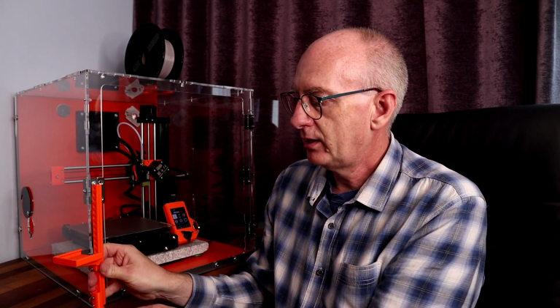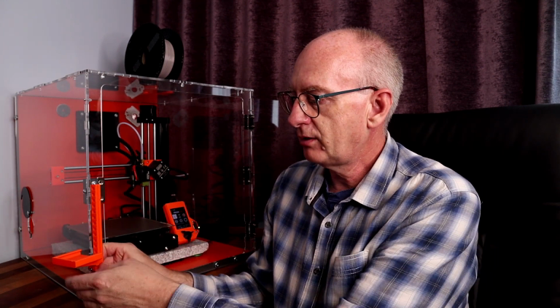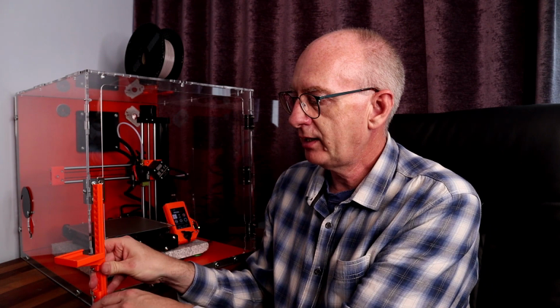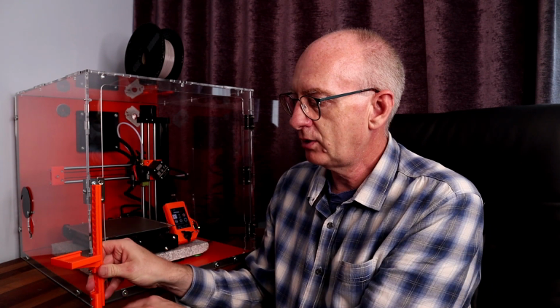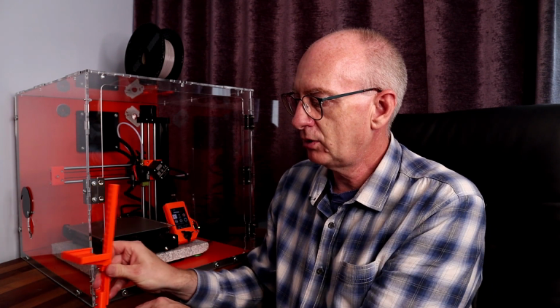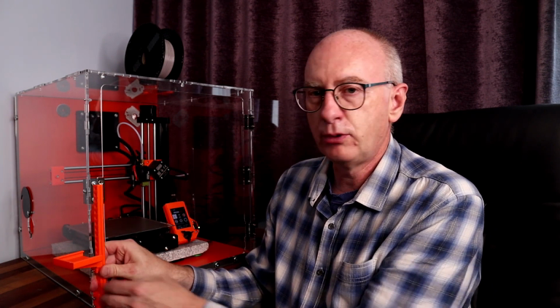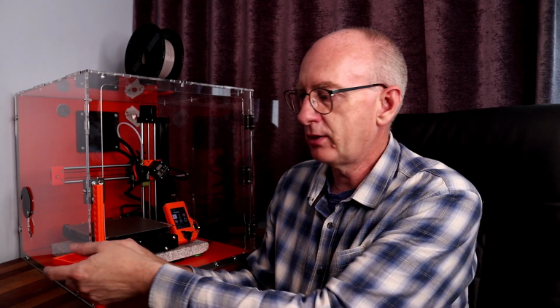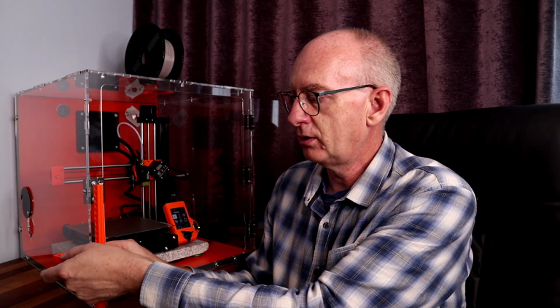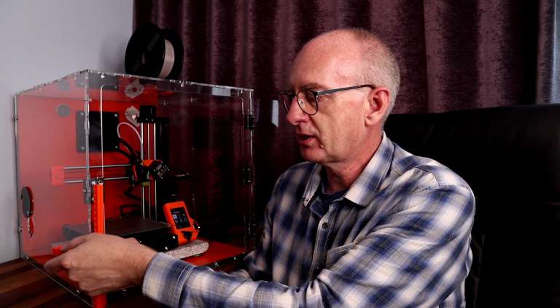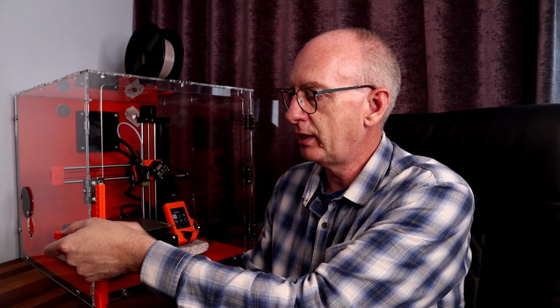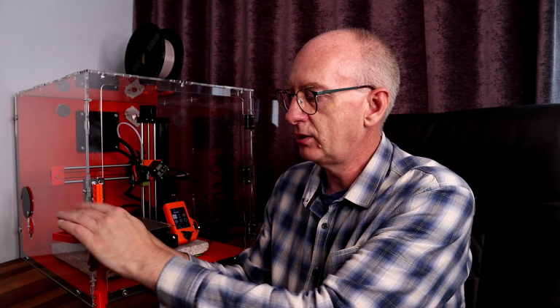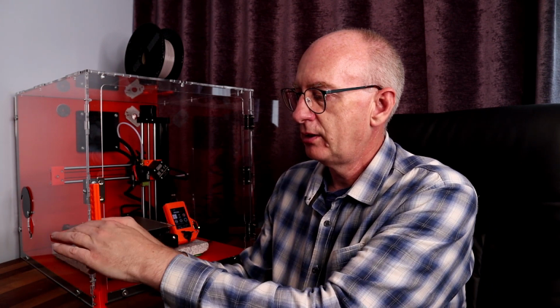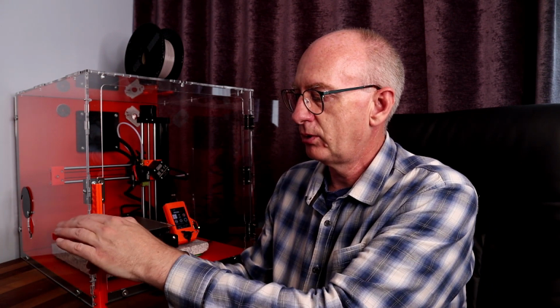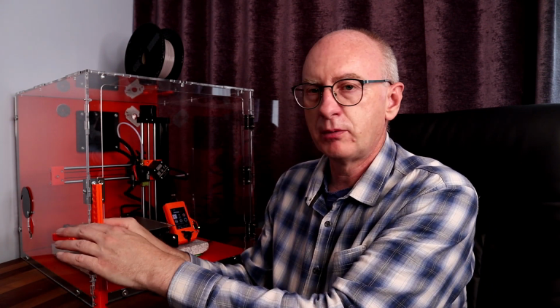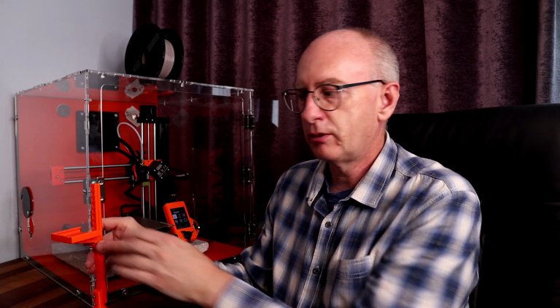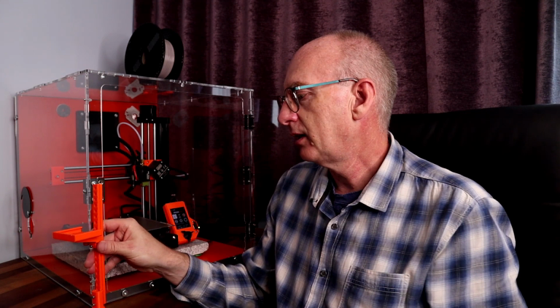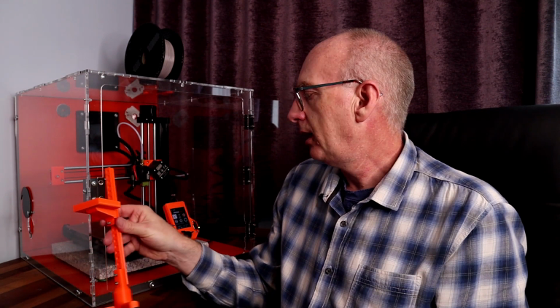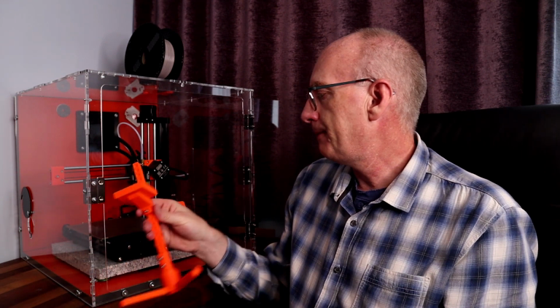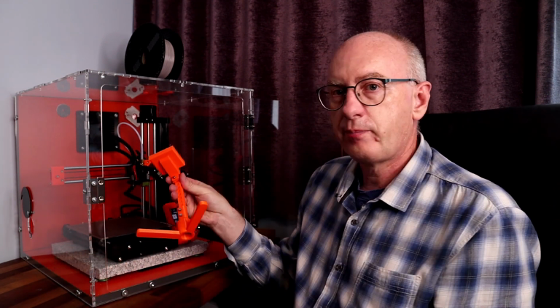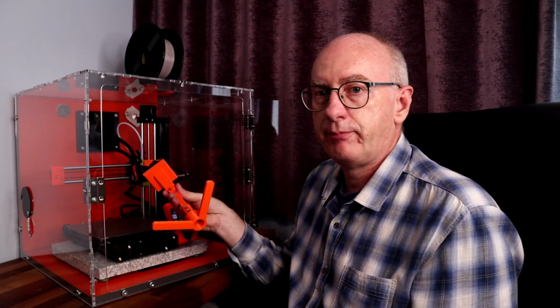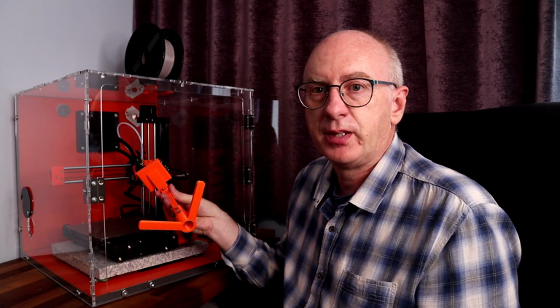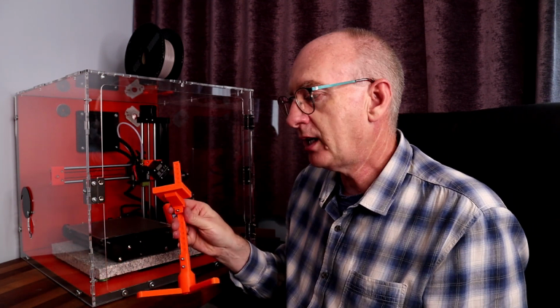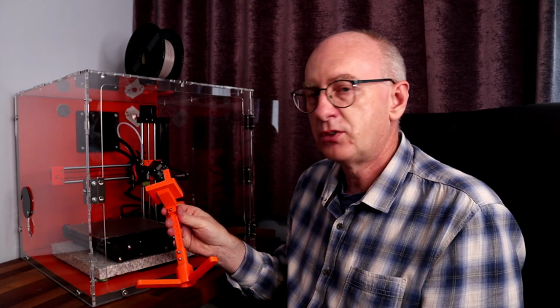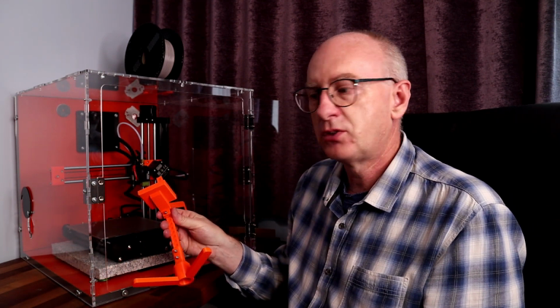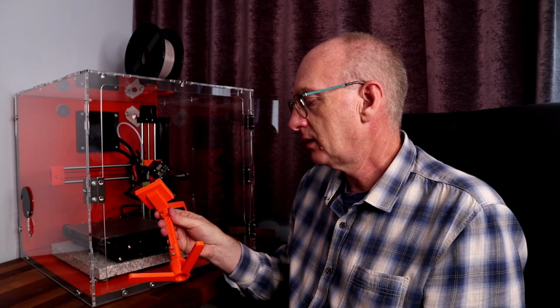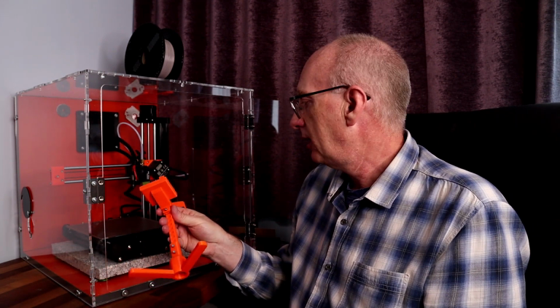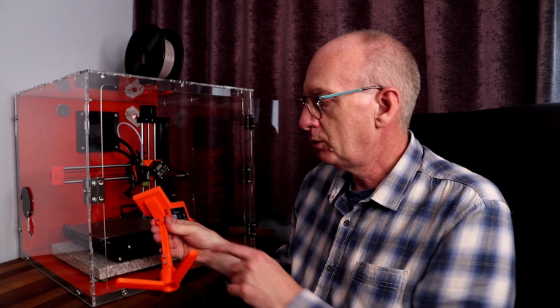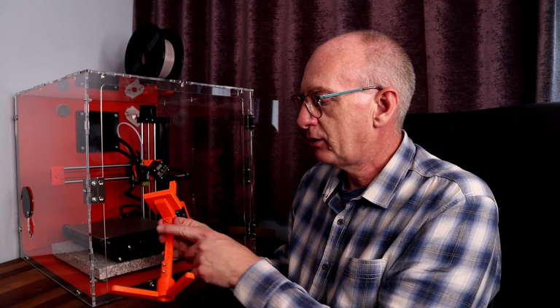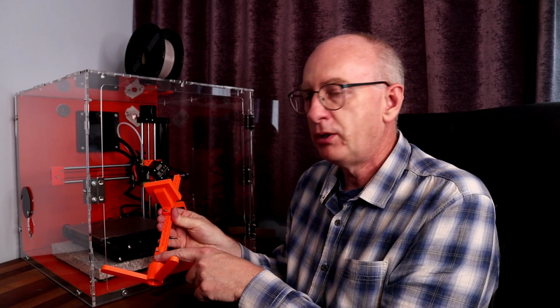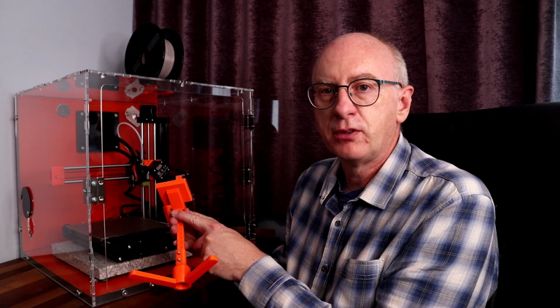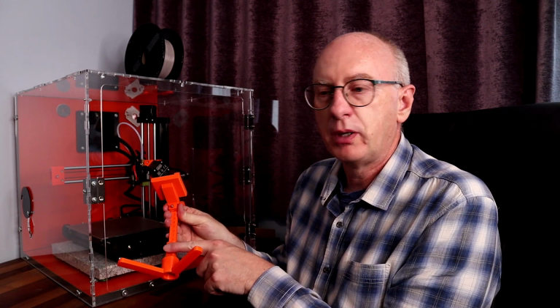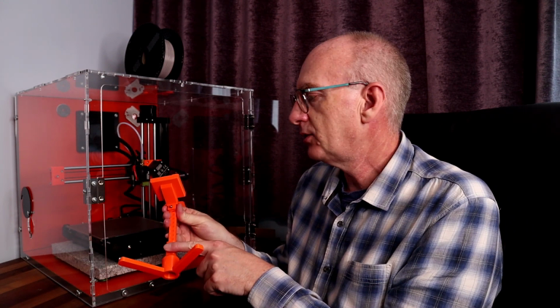It does overhang, so it's not going to fall back because it's counterweighted for the camera on the front. There we go, as simple as that. You will need three bolts and three square nuts.